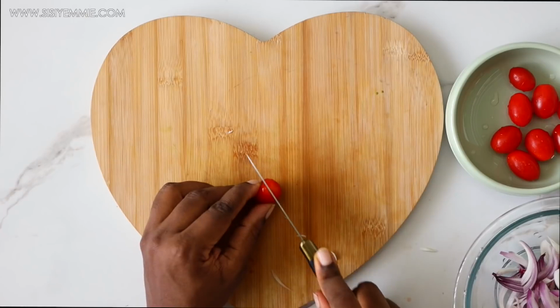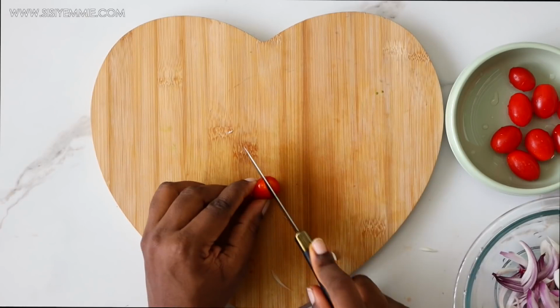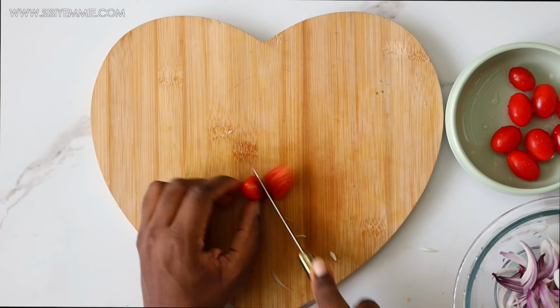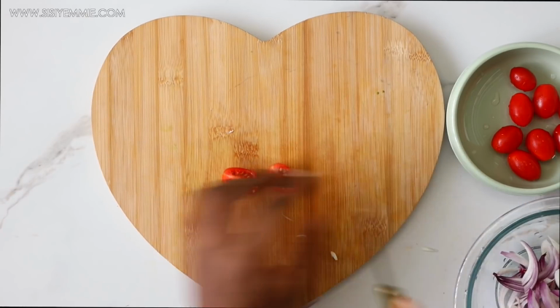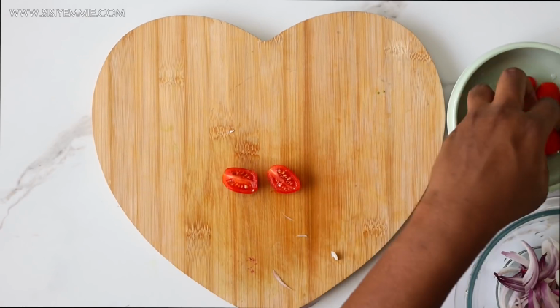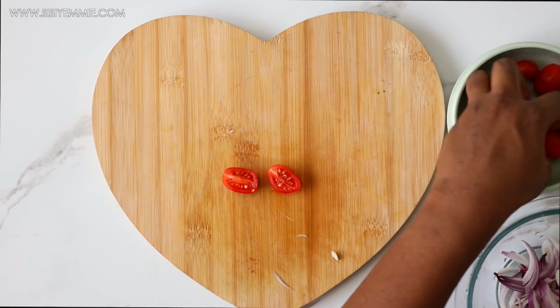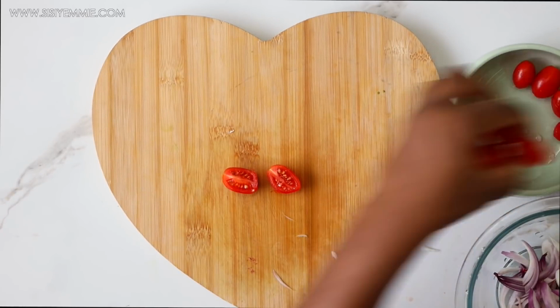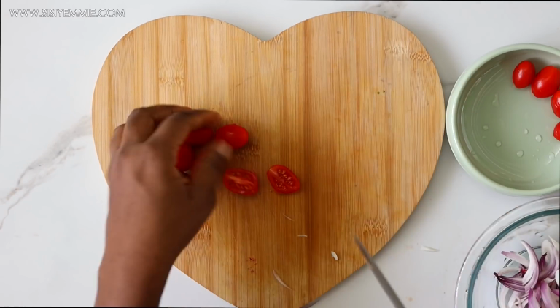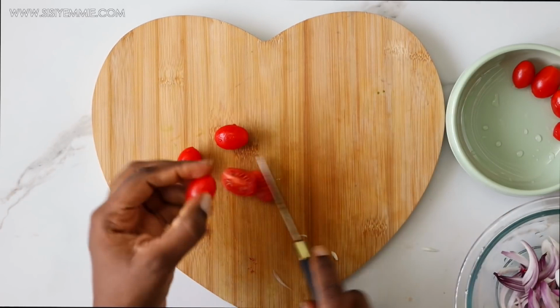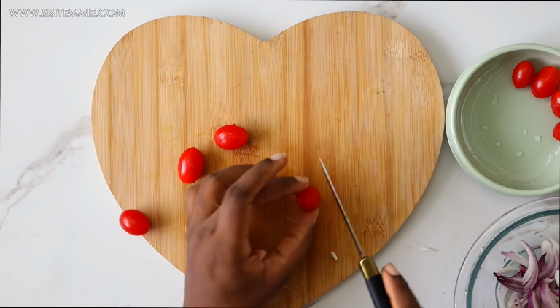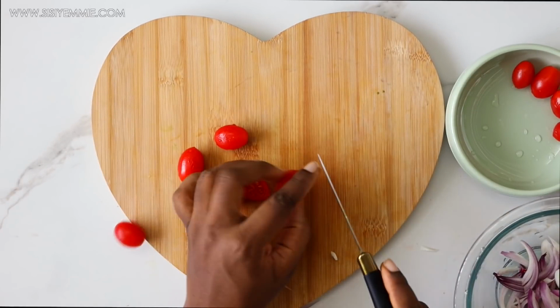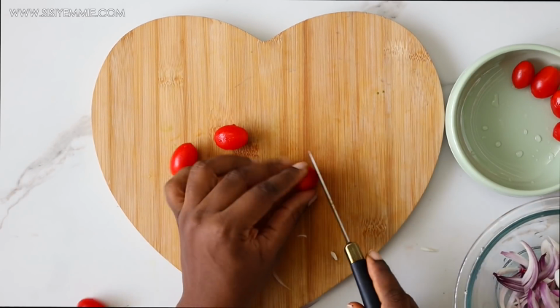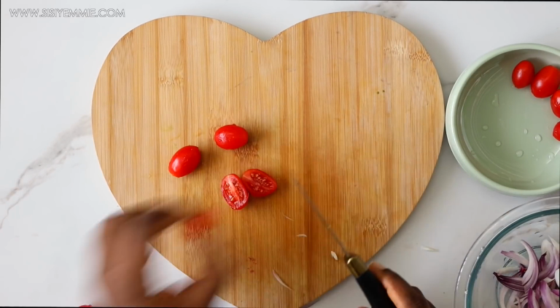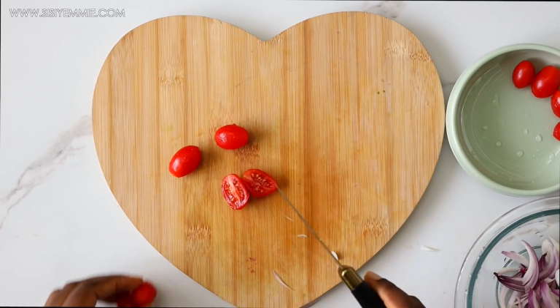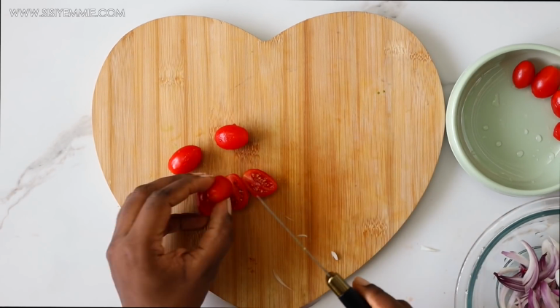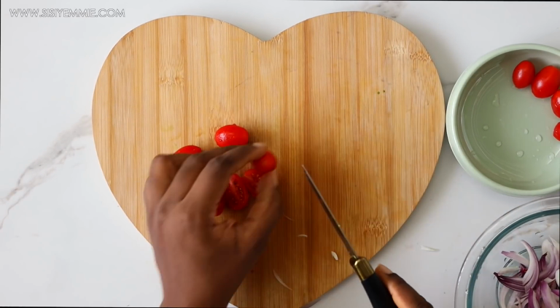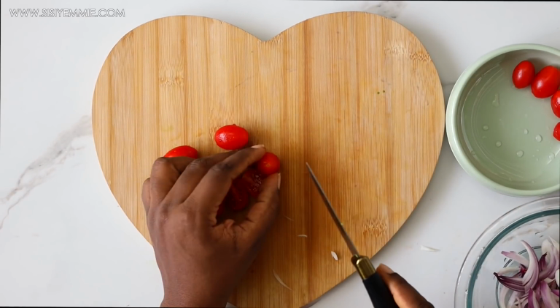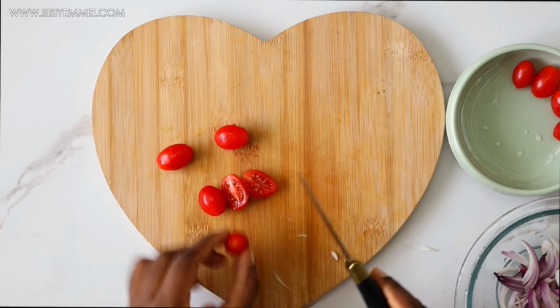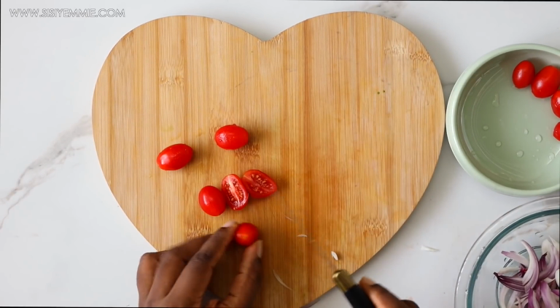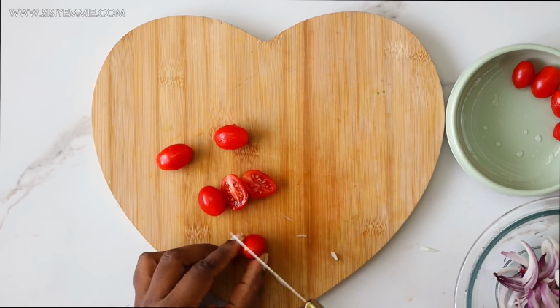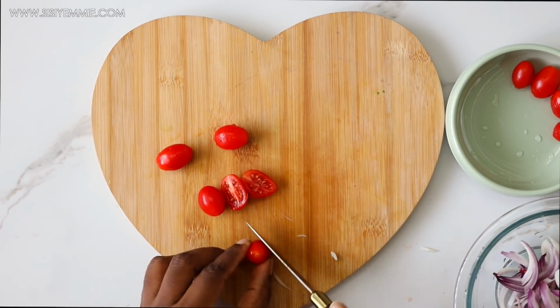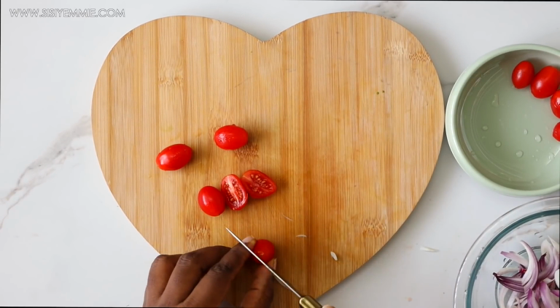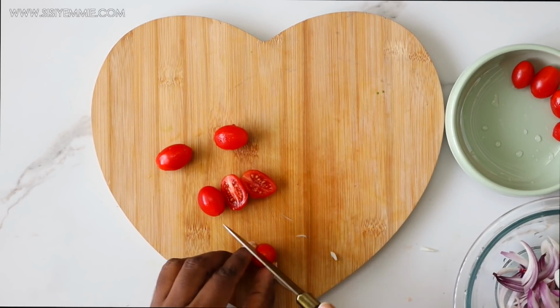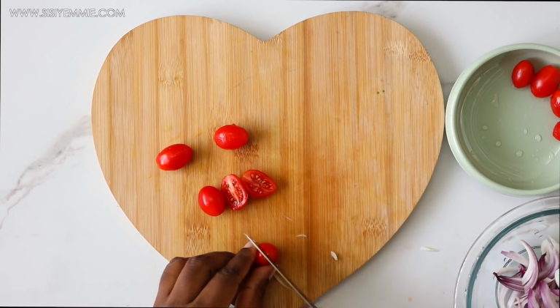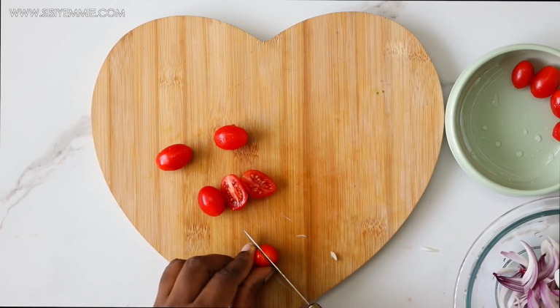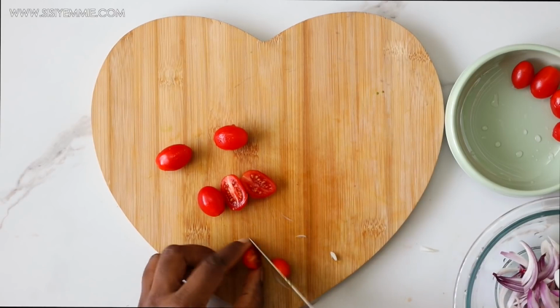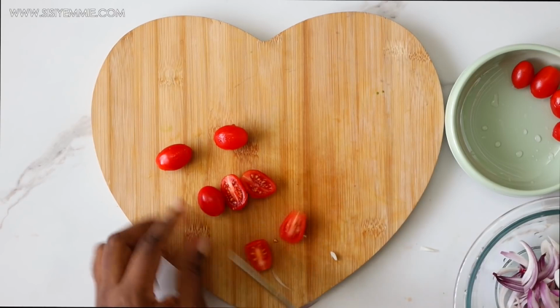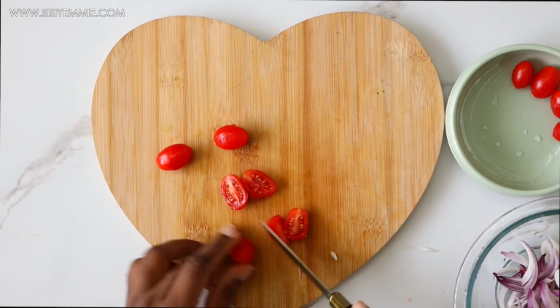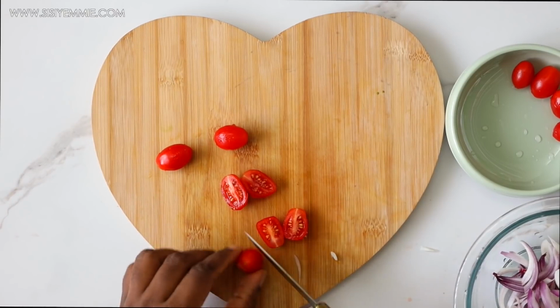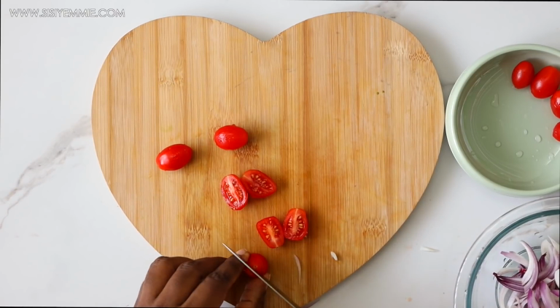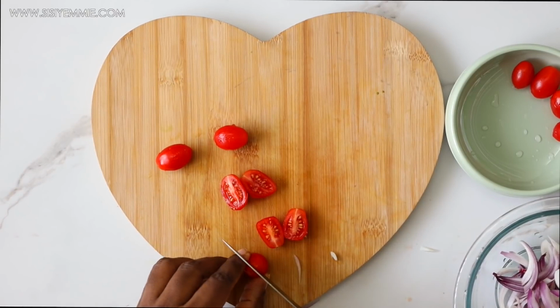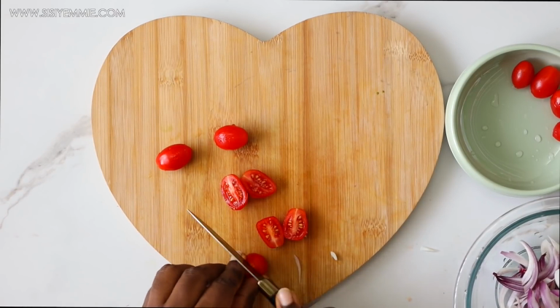Next I'm adding some cherry tomatoes, sliced into two. They give a nice pop of color, and cherry tomatoes taste really good.